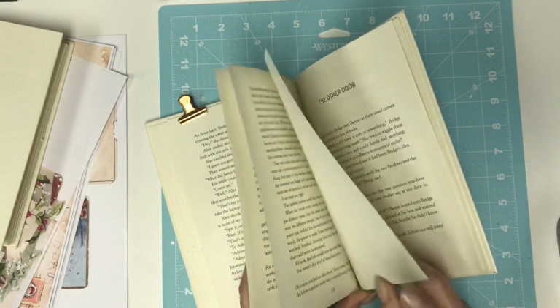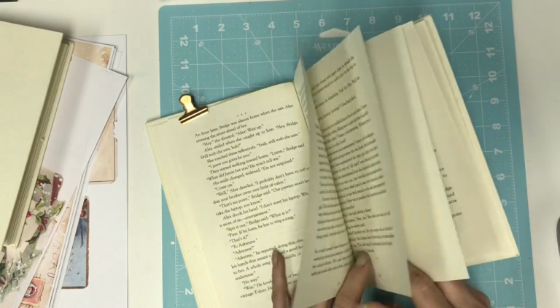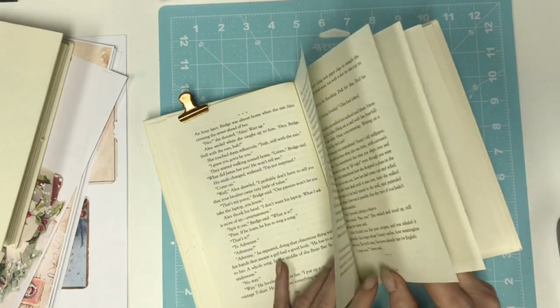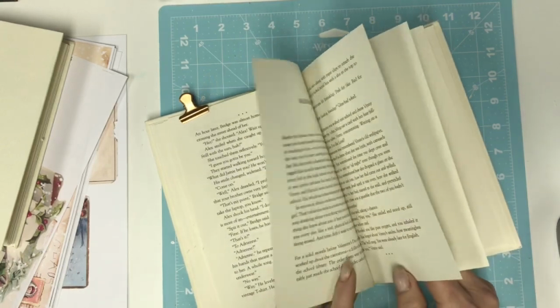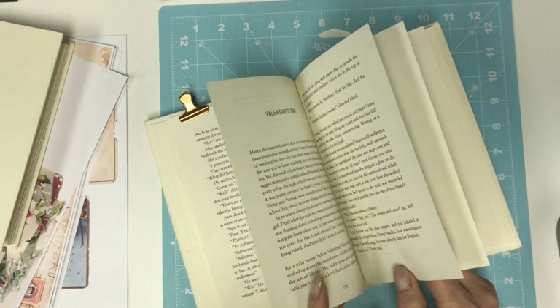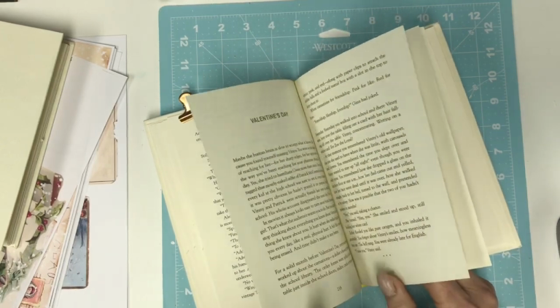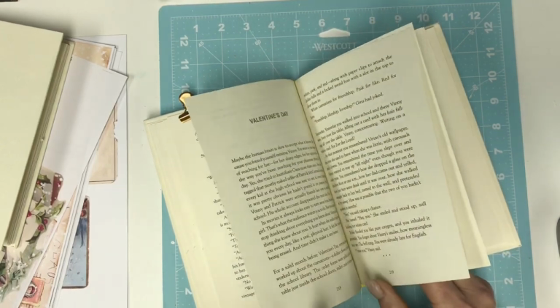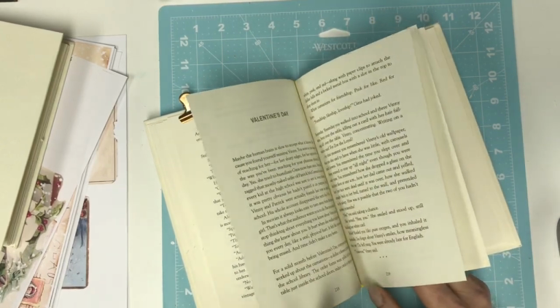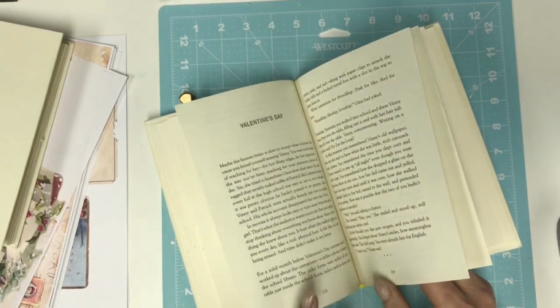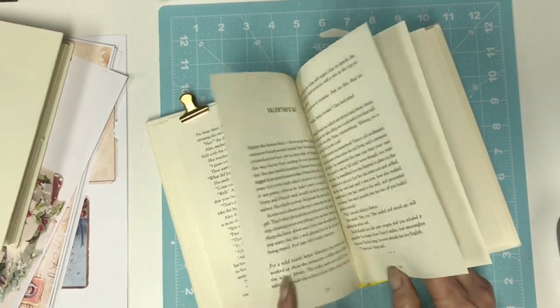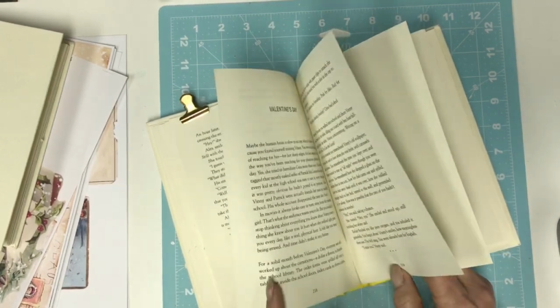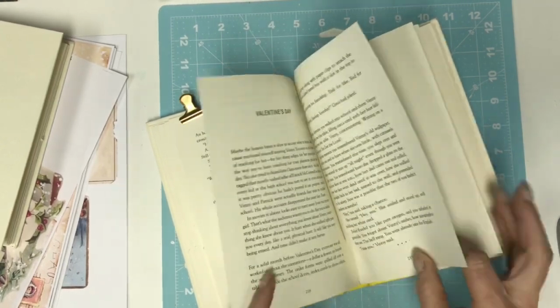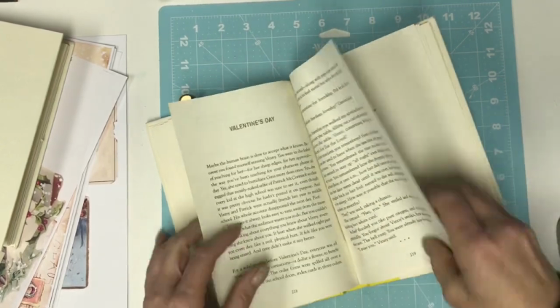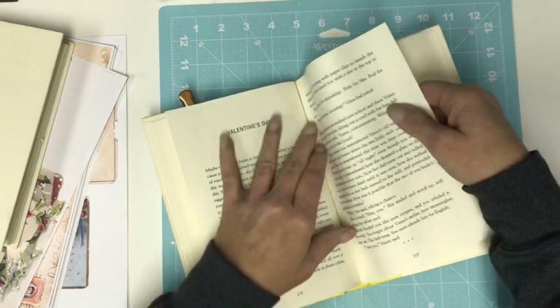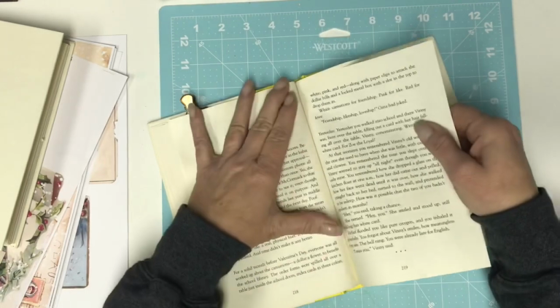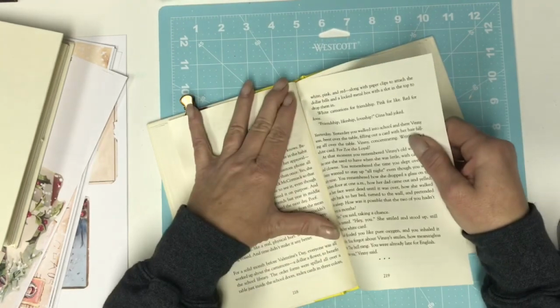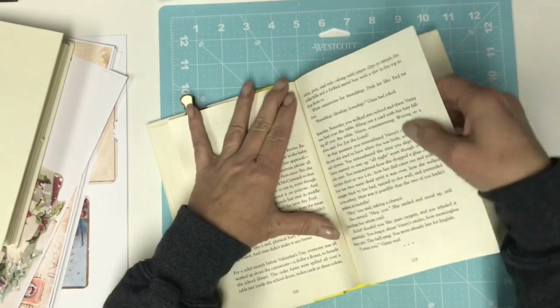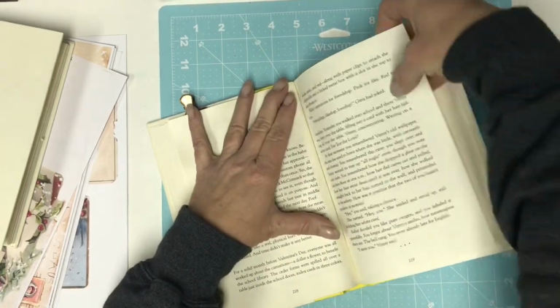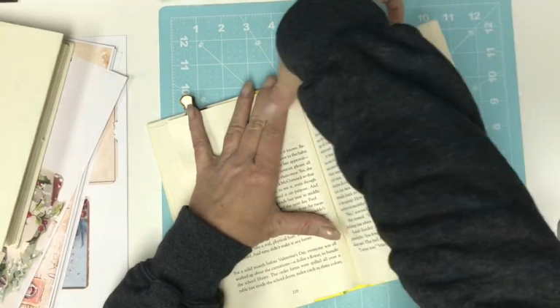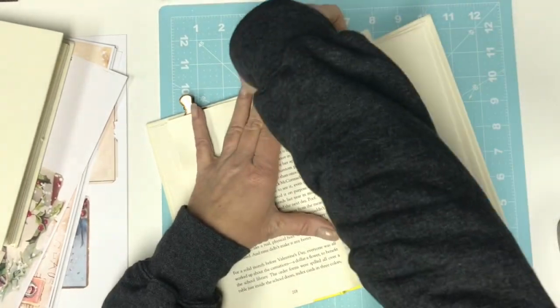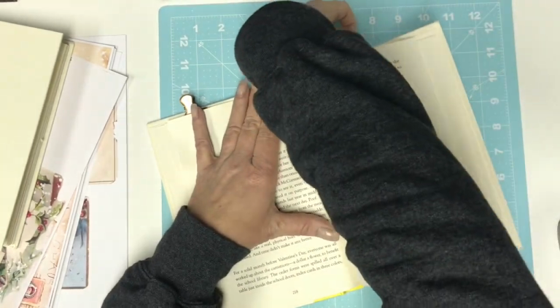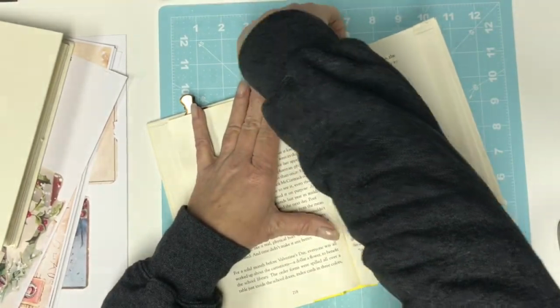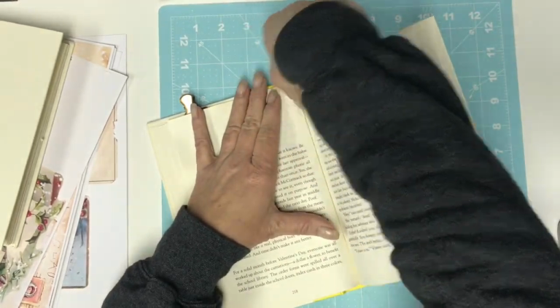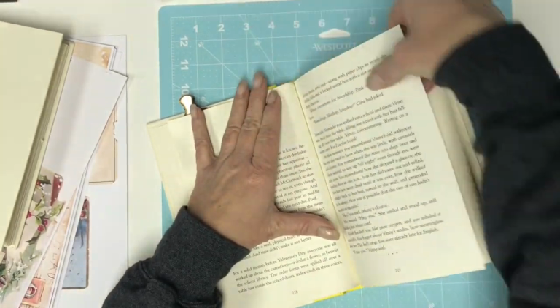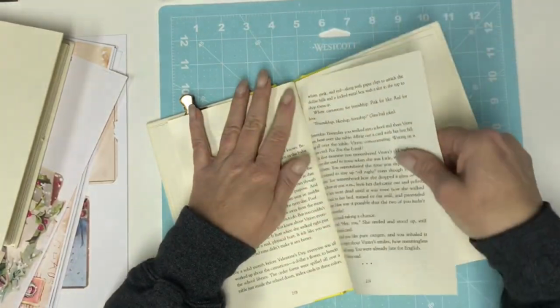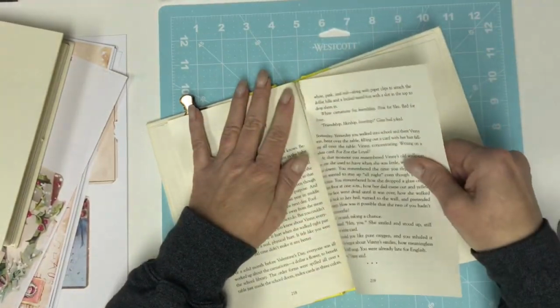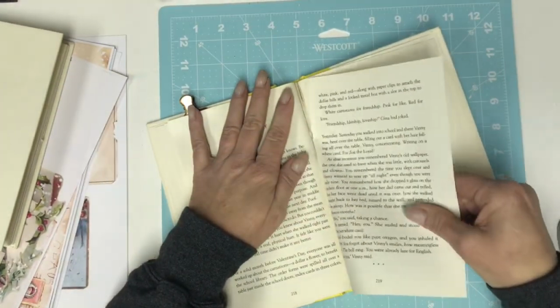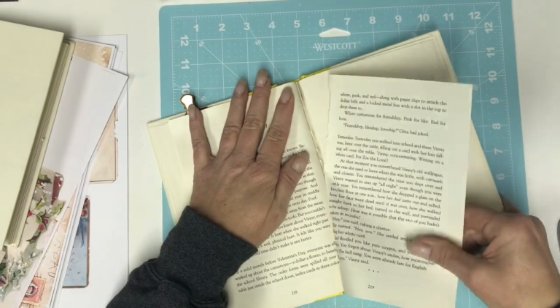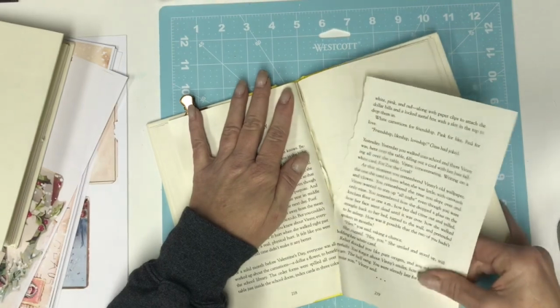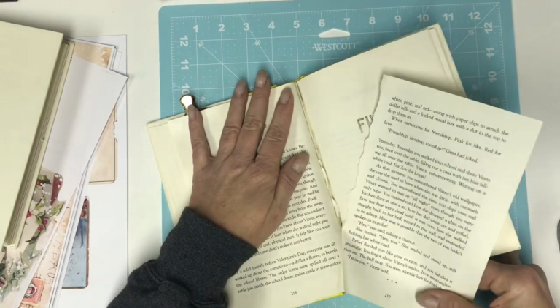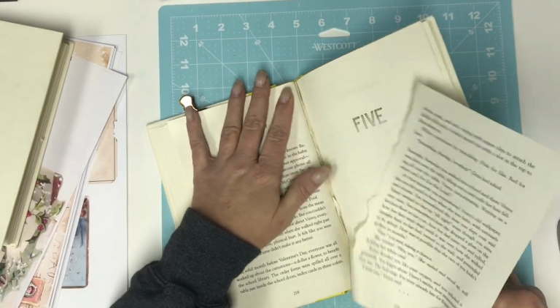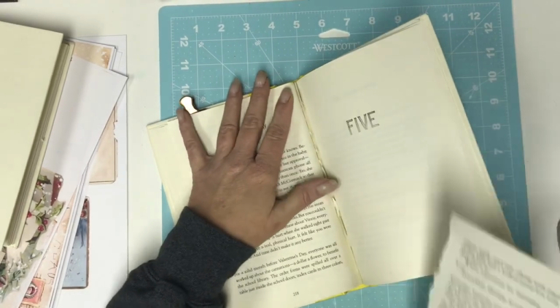I can't do two double pockets there, so I guess this sheet's coming out and I'll do a tall pocket.